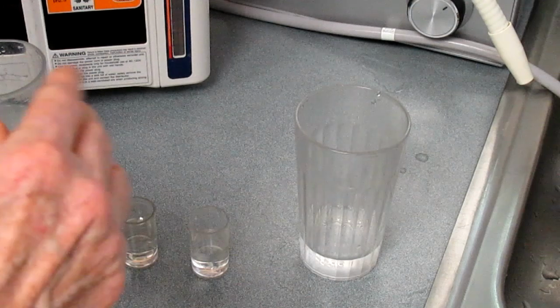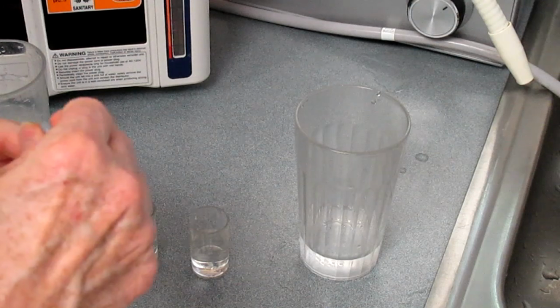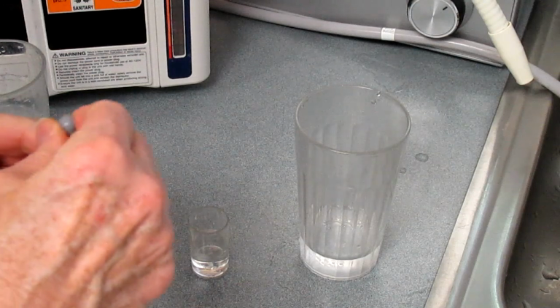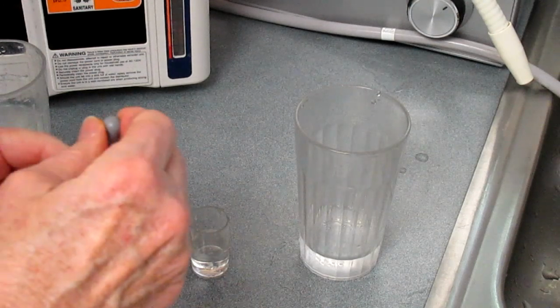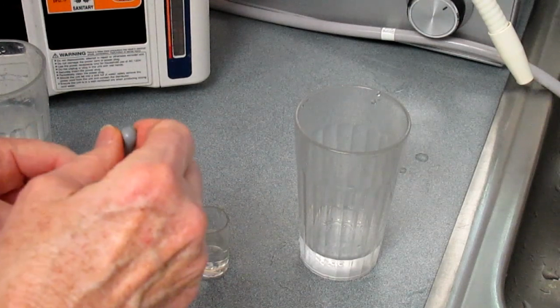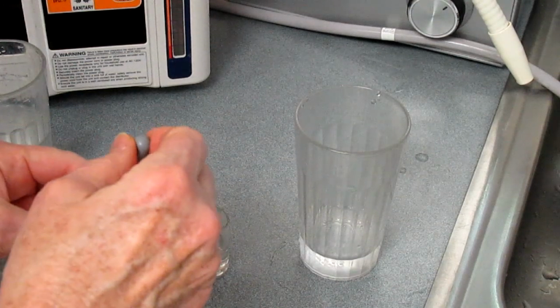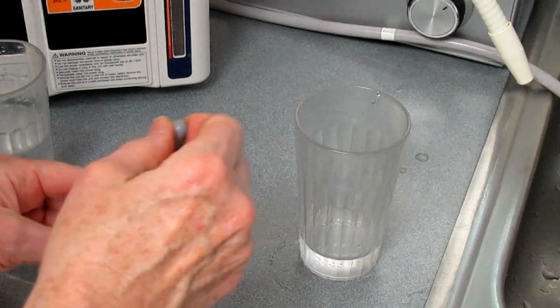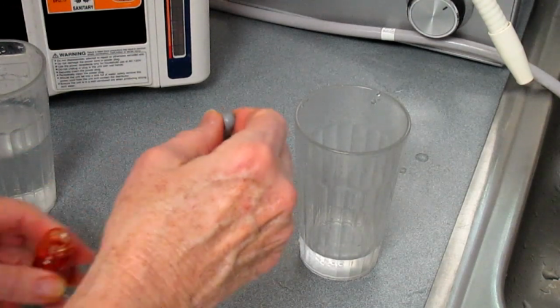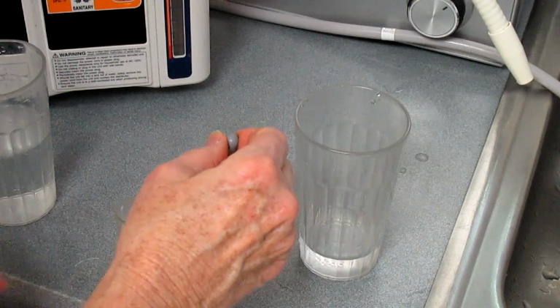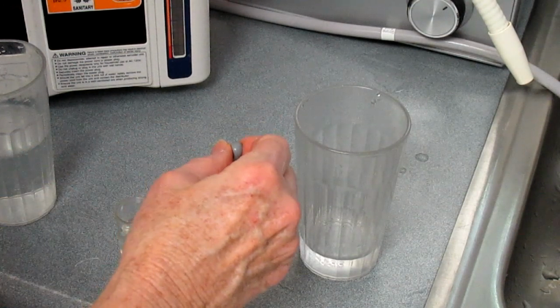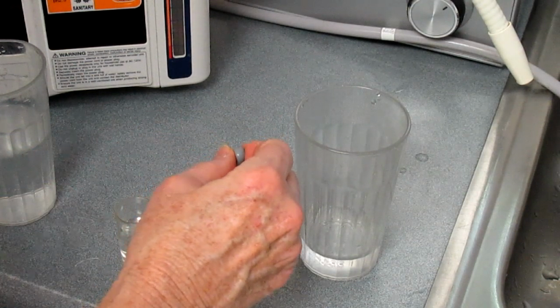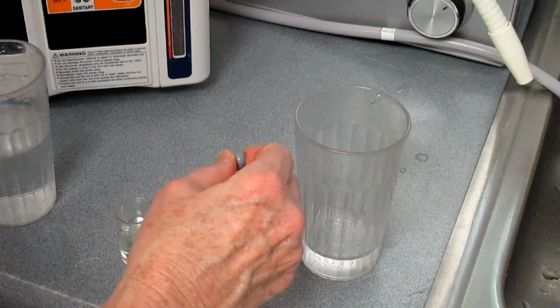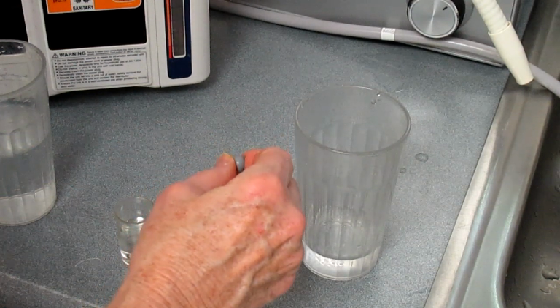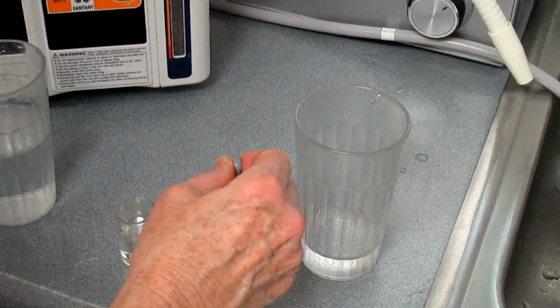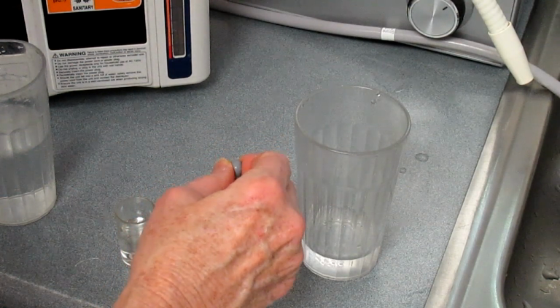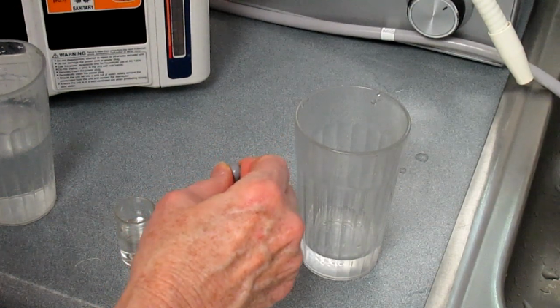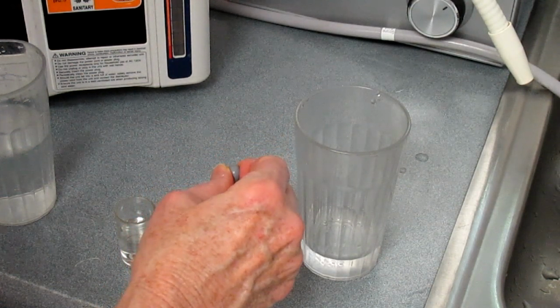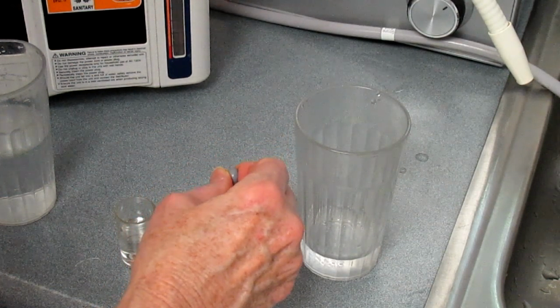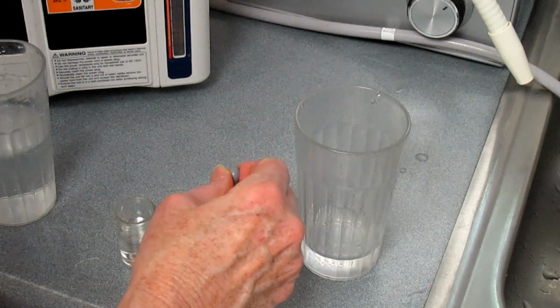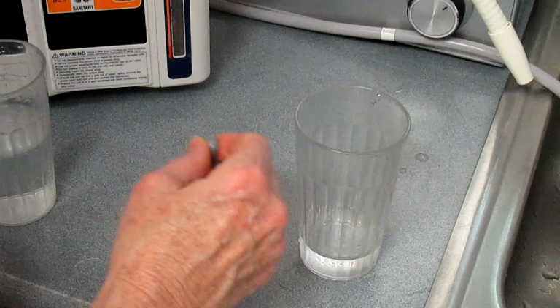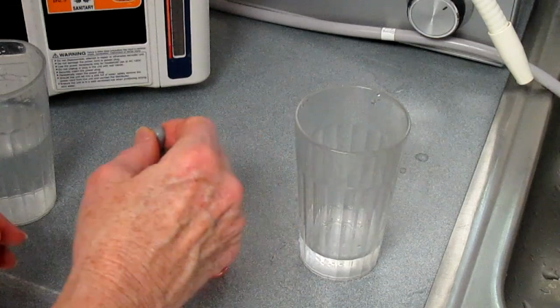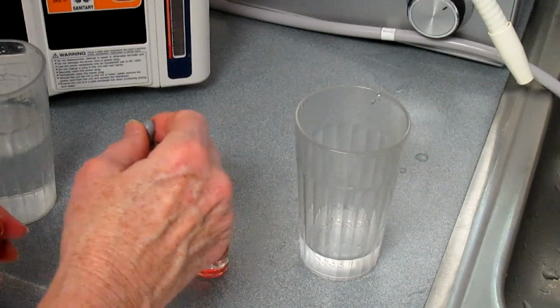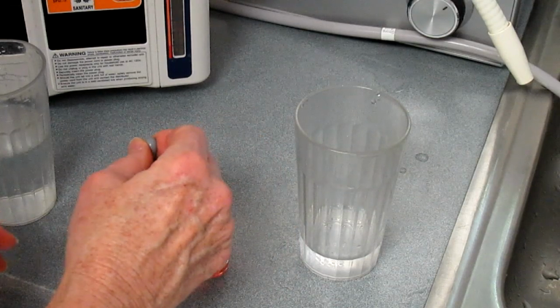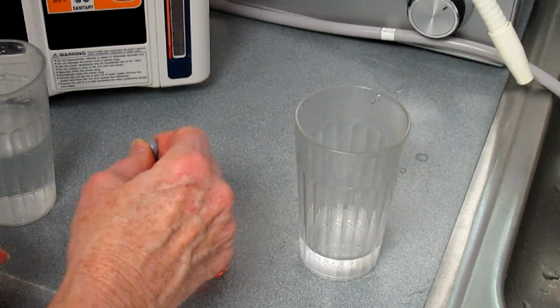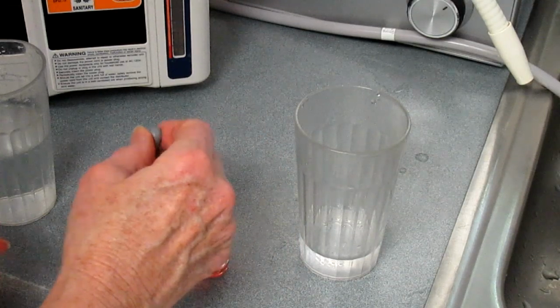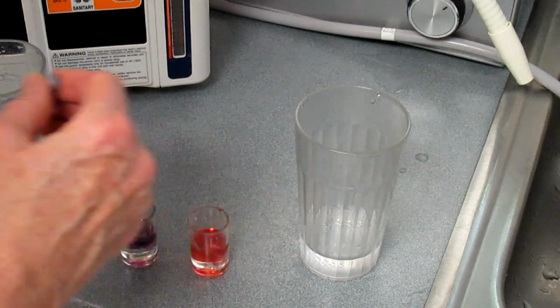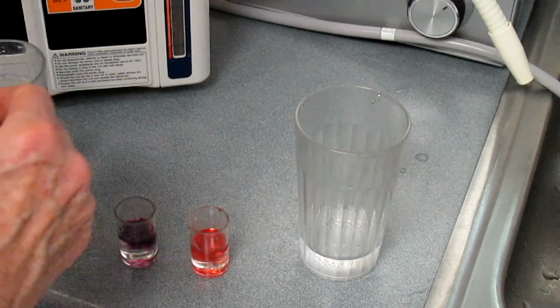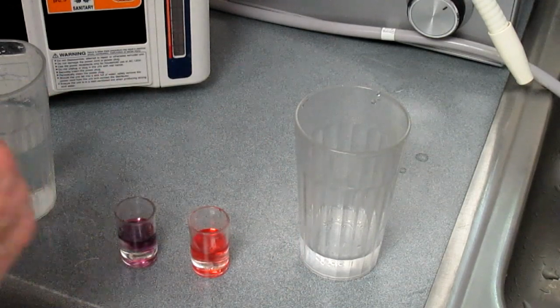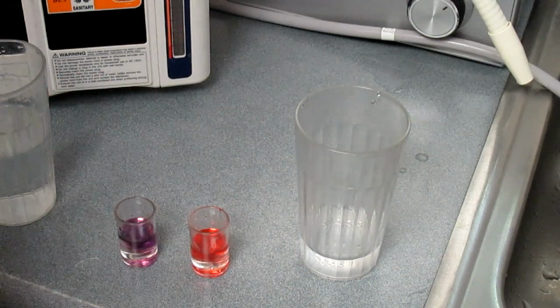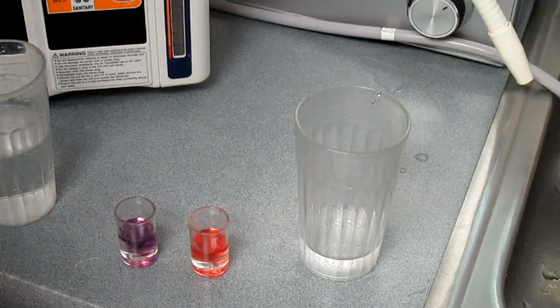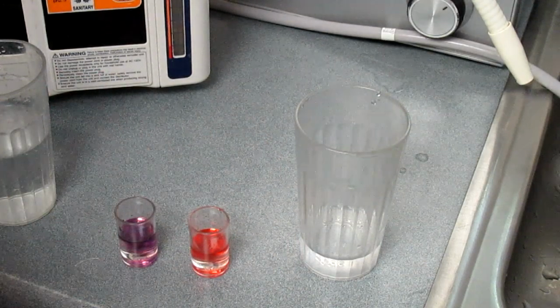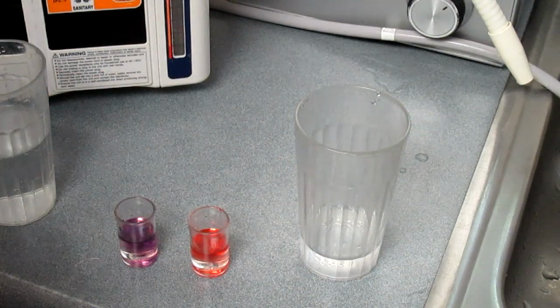The pH of the alkaline water is about 10, and the acidic water is about 4.